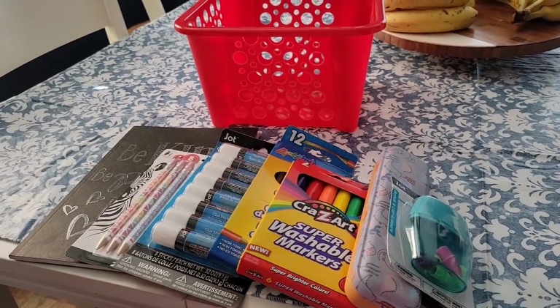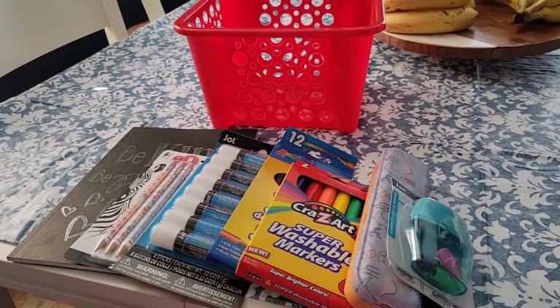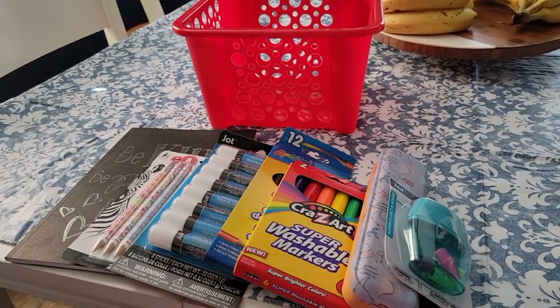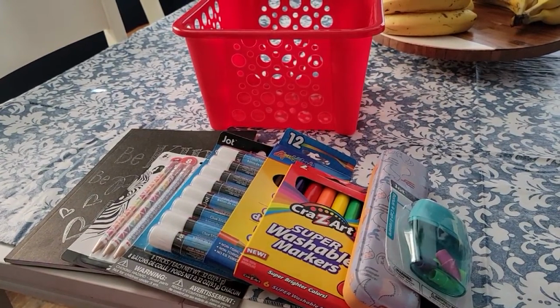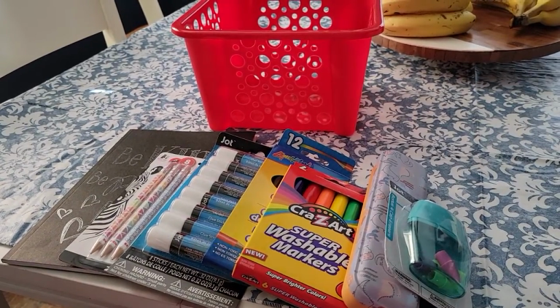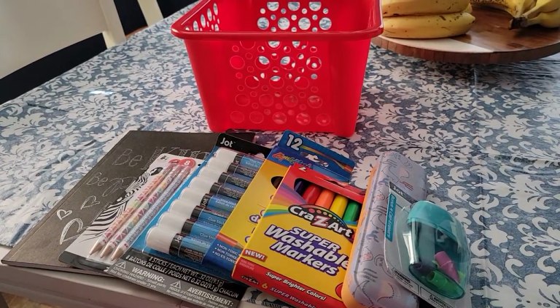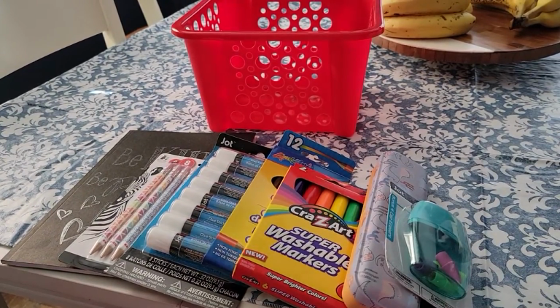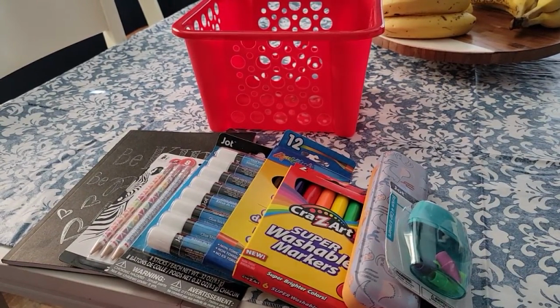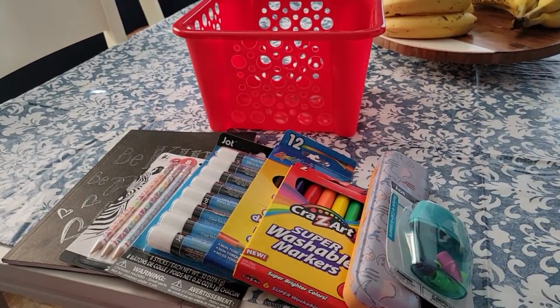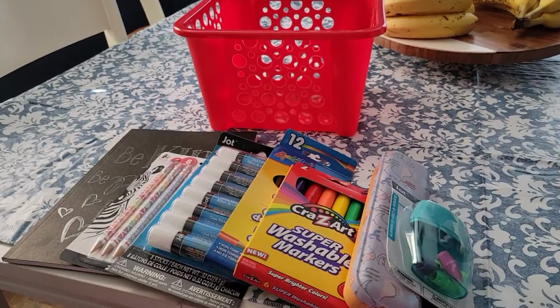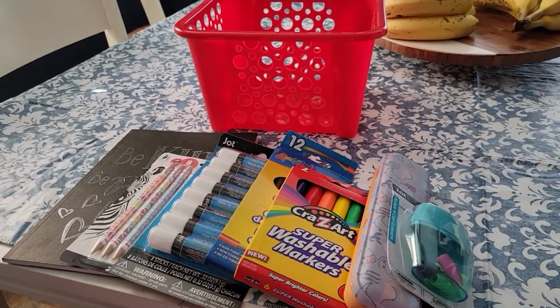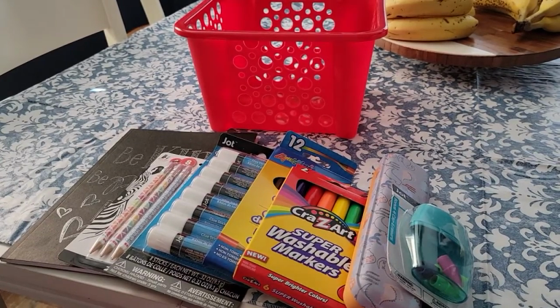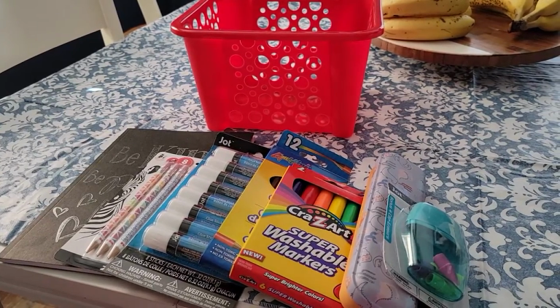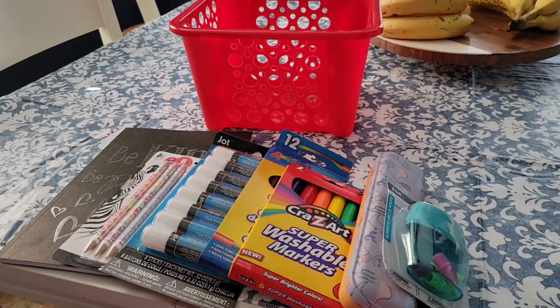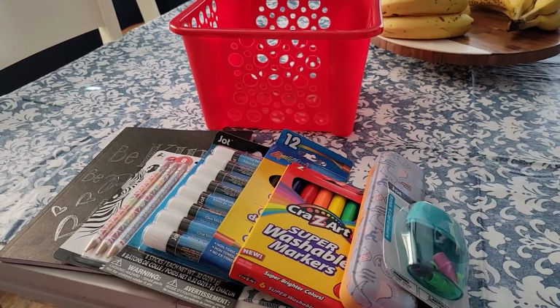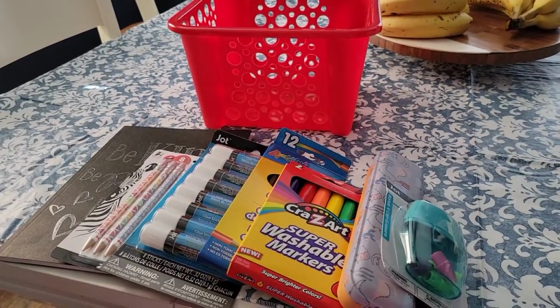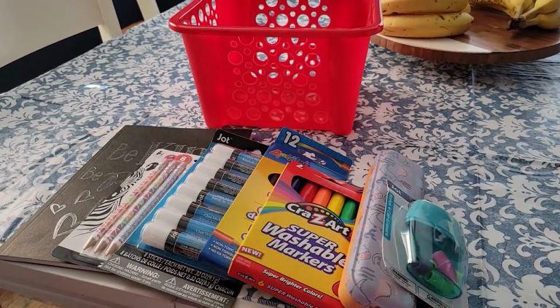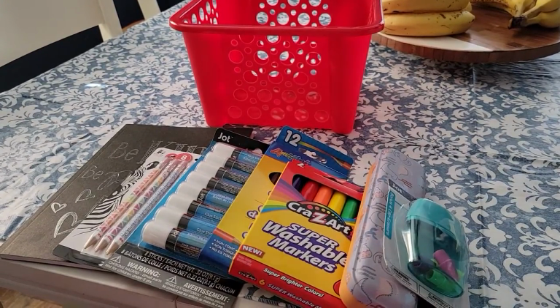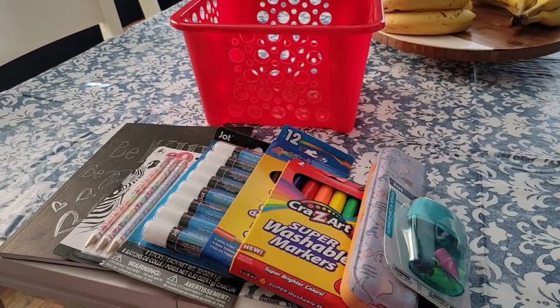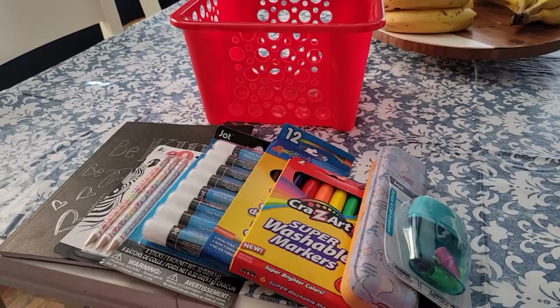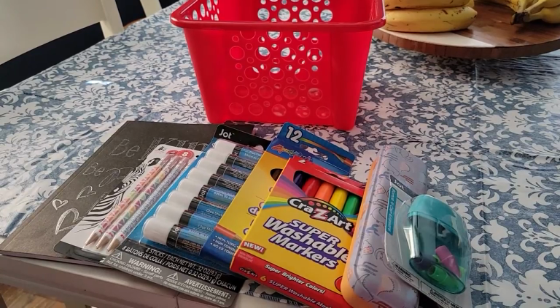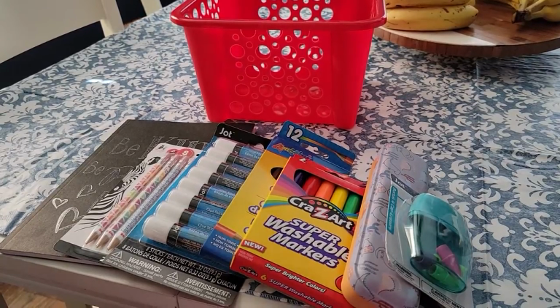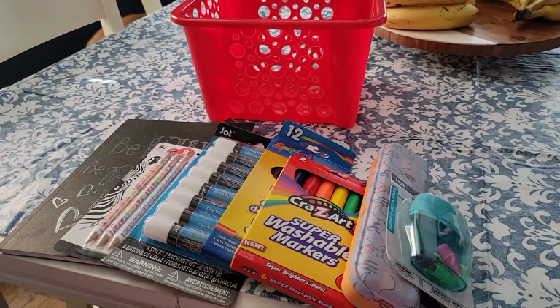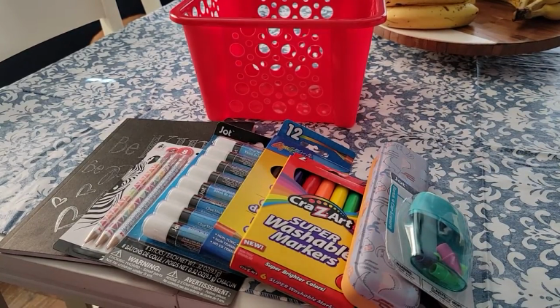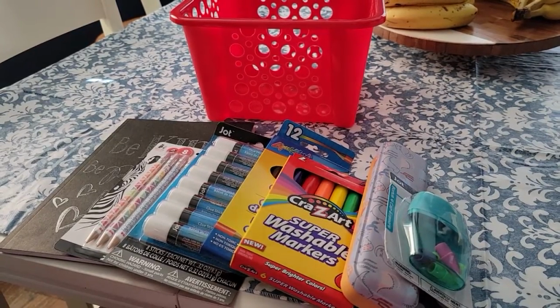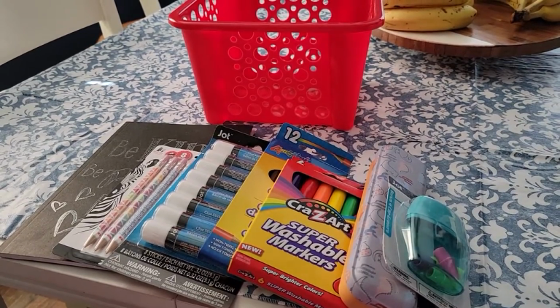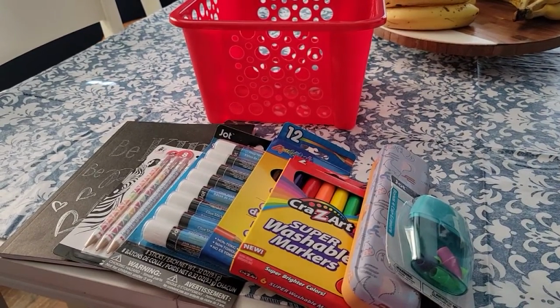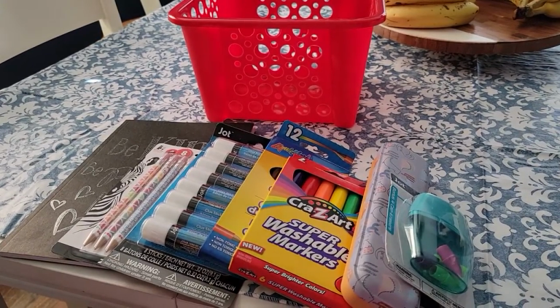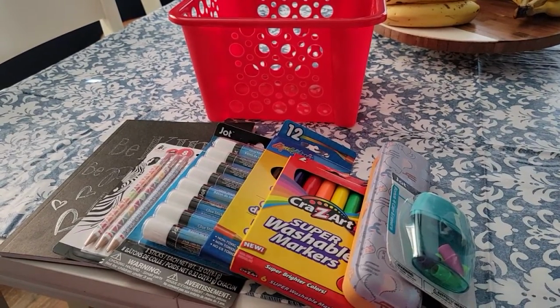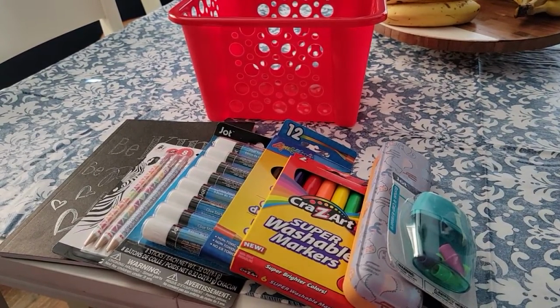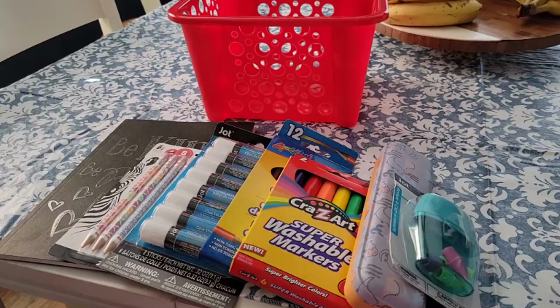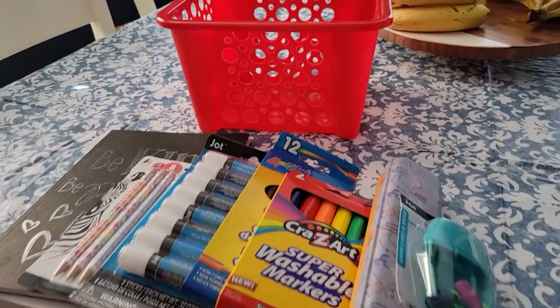Hi everyone, welcome back. I am here today to share with you a very easy Dollar Tree edition DIY back-to-school gift basket. This only costs $10 and is super simple to make.